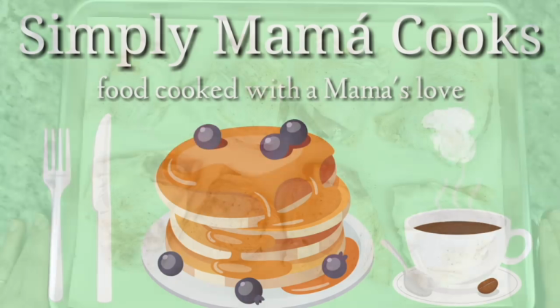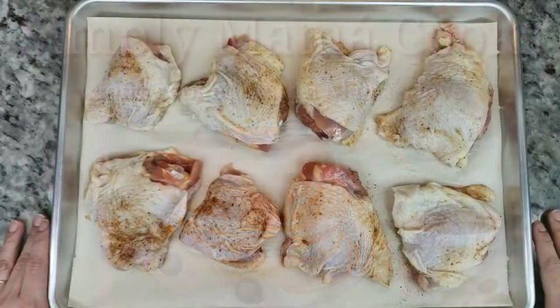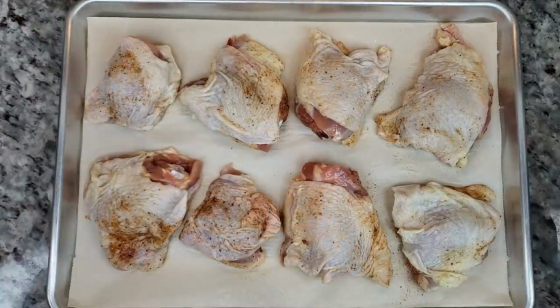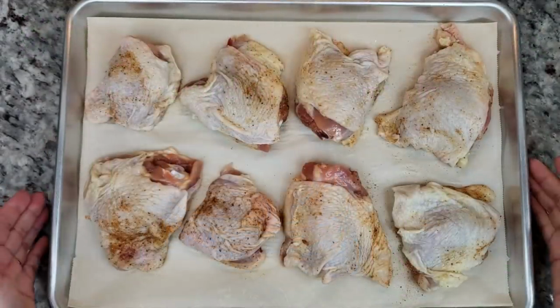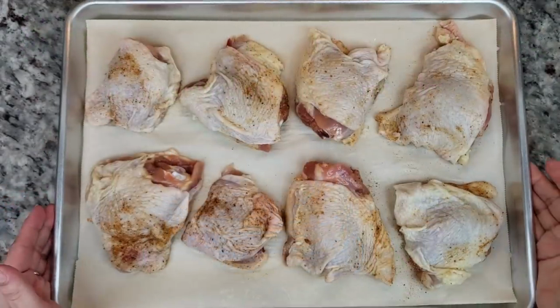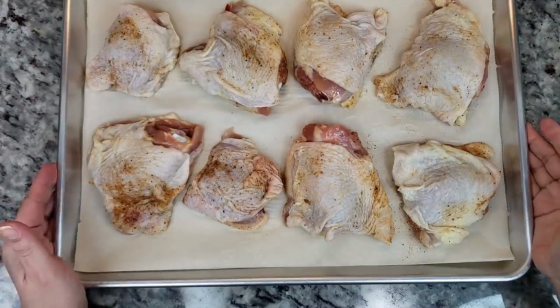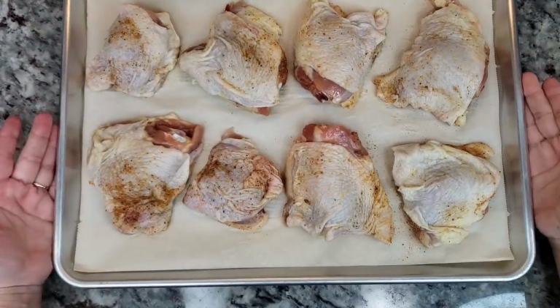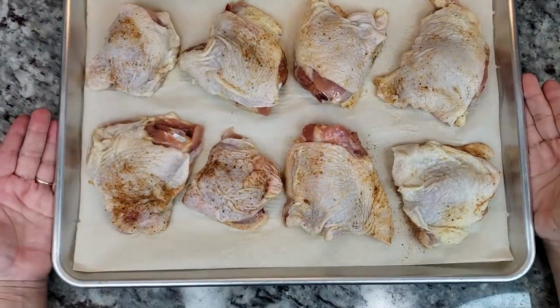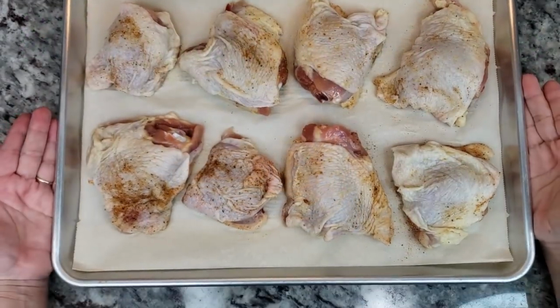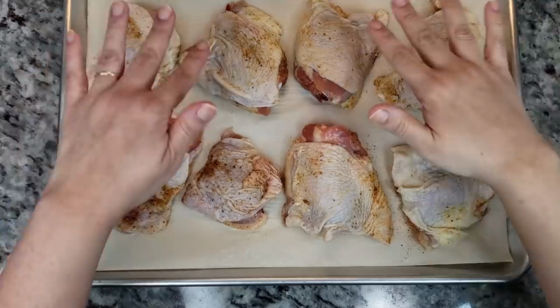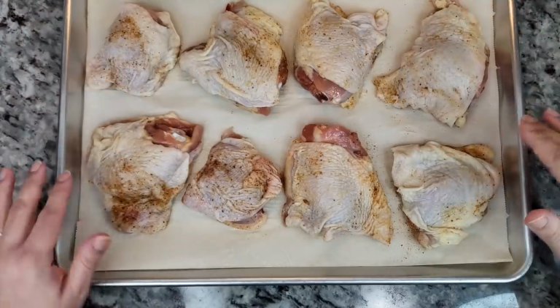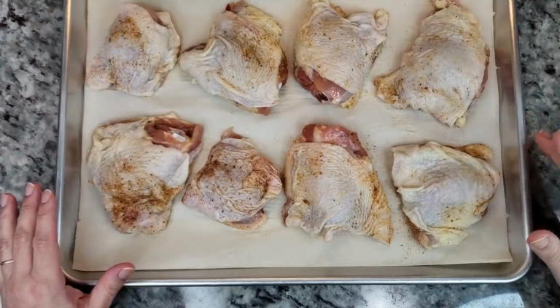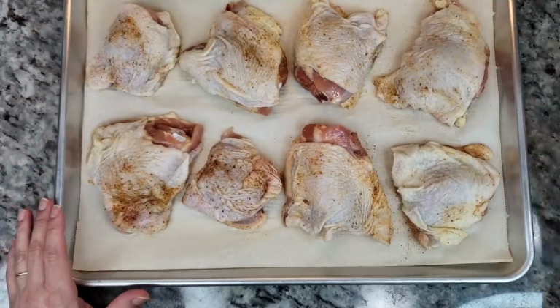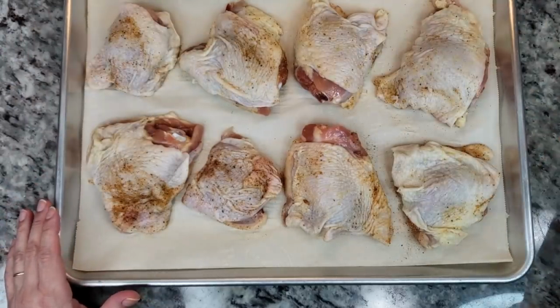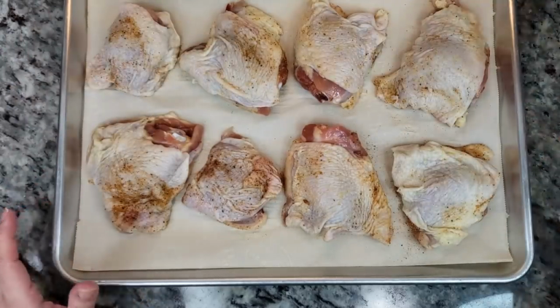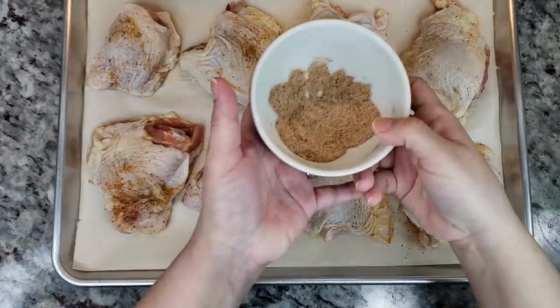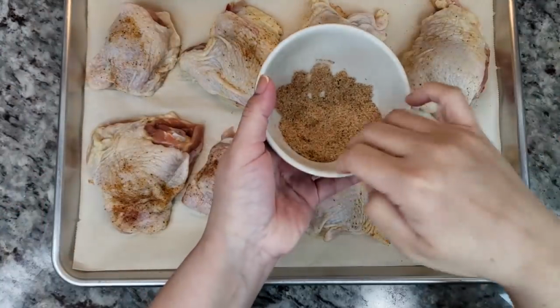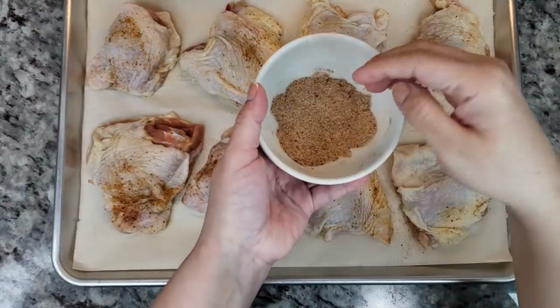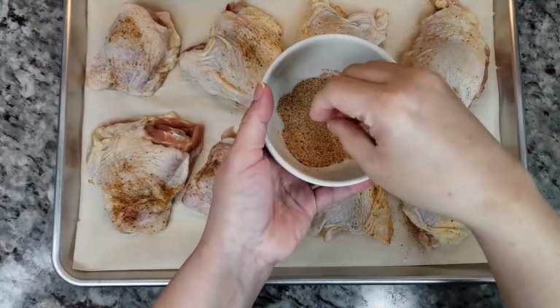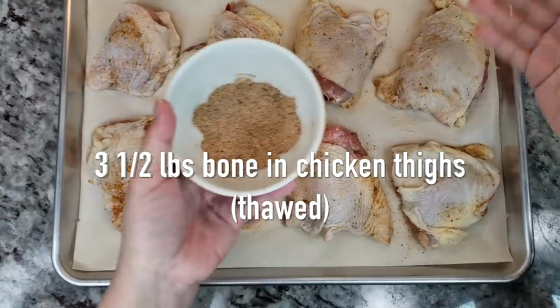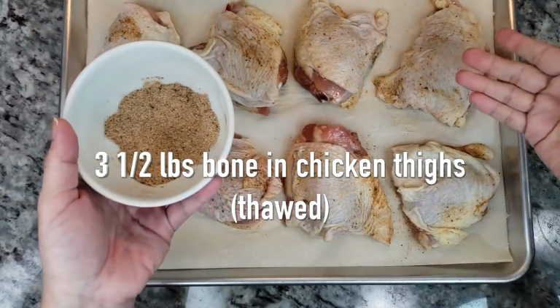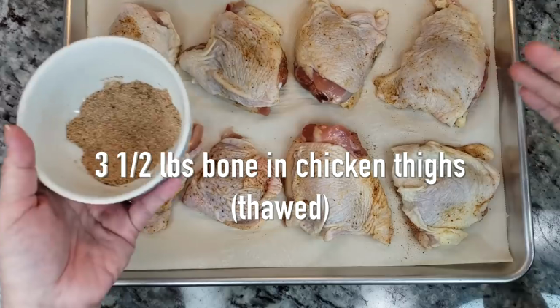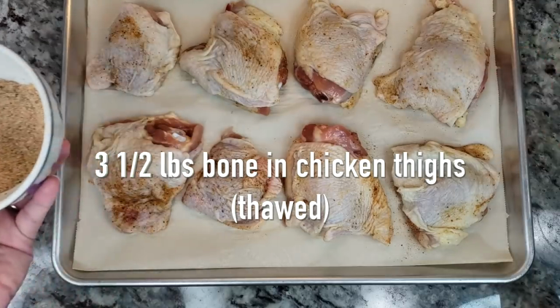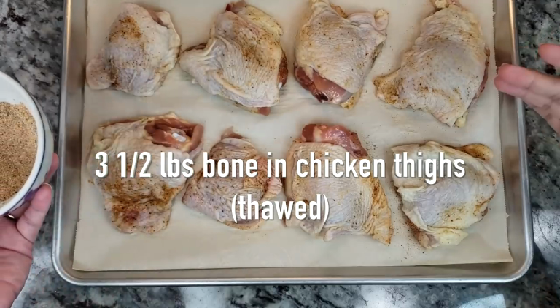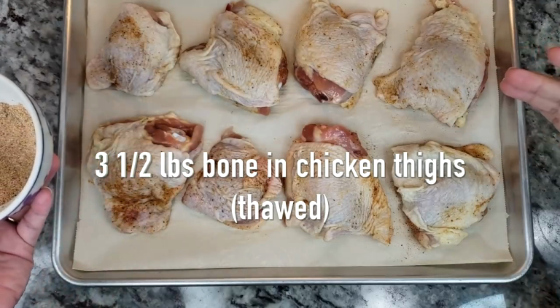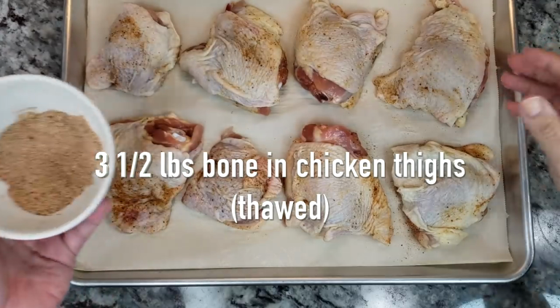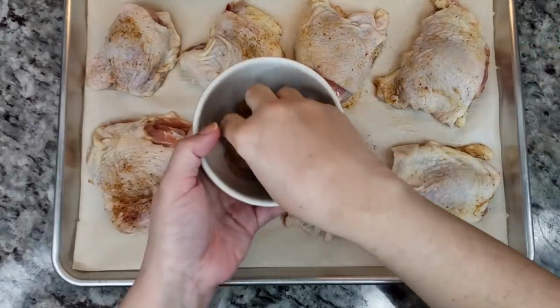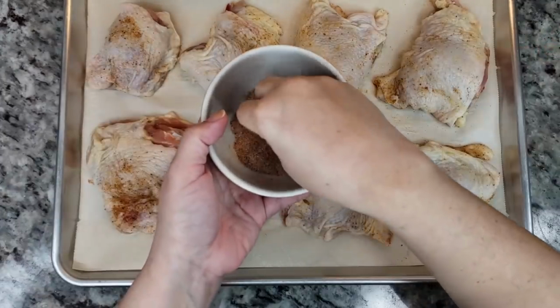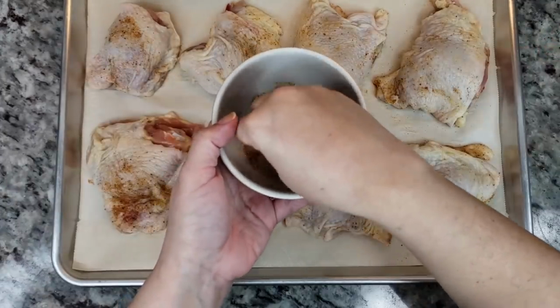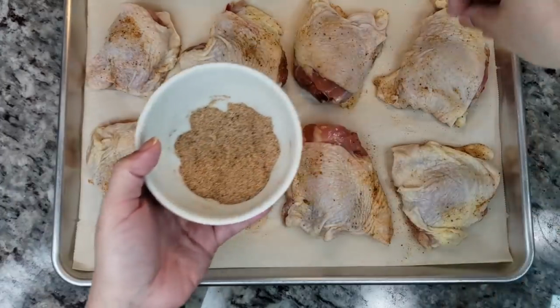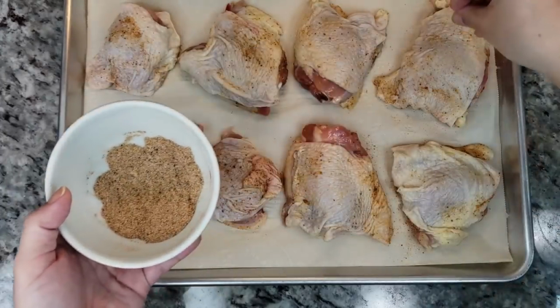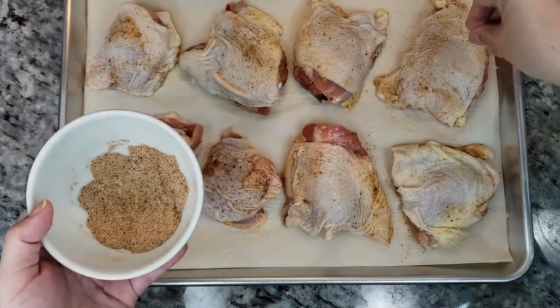So here I have a large baking sheet lined with parchment paper. I've already seasoned the underside of my bone-in chicken thighs, and now I'm just going to season the top.